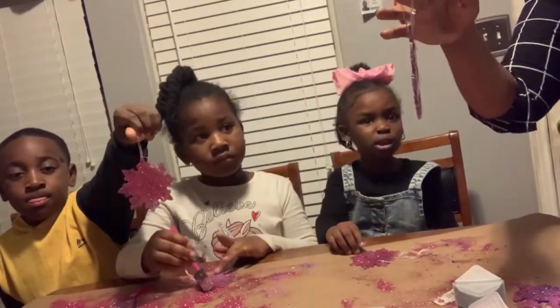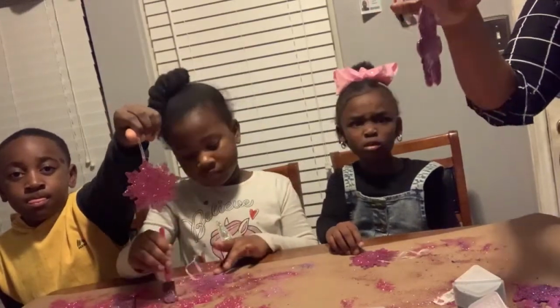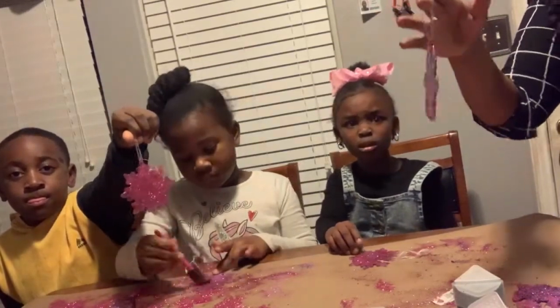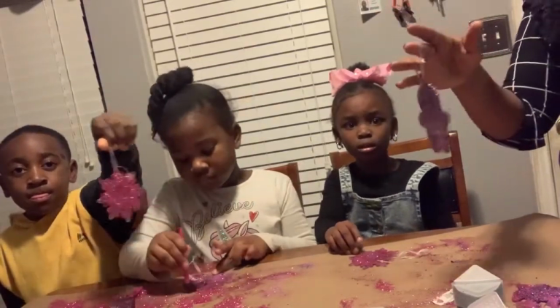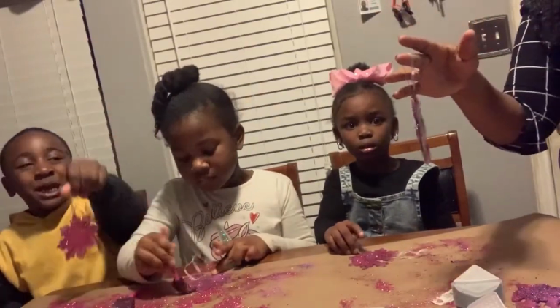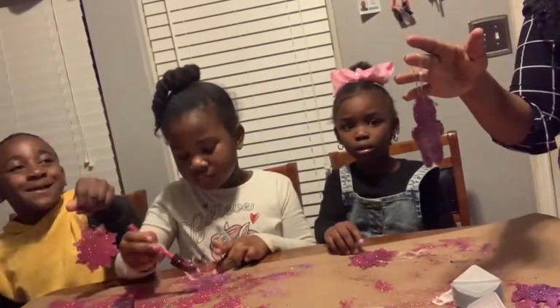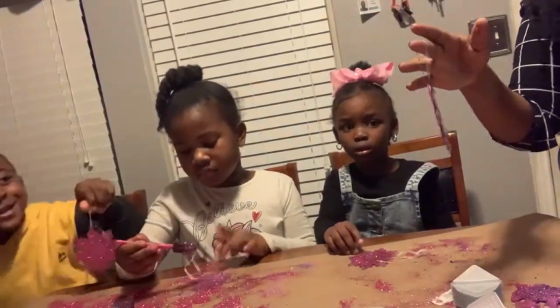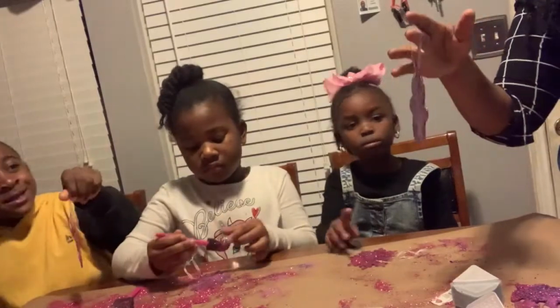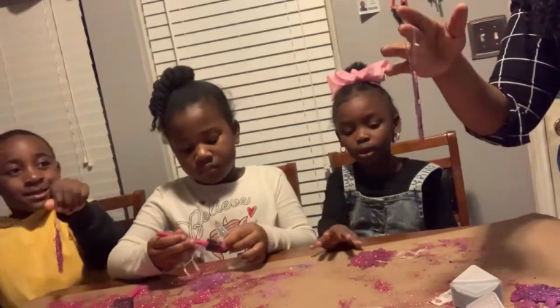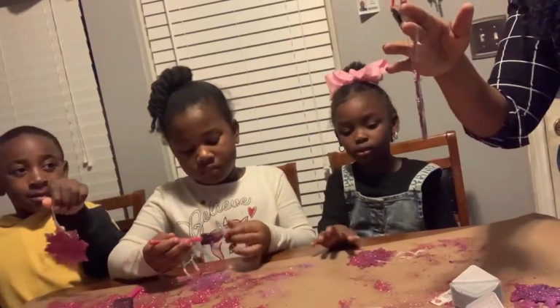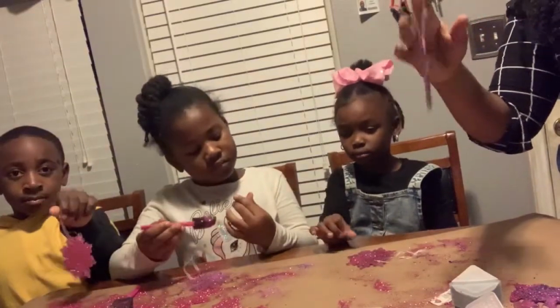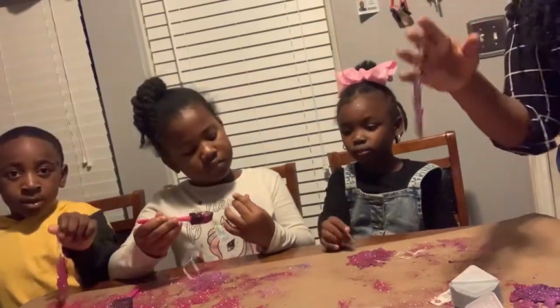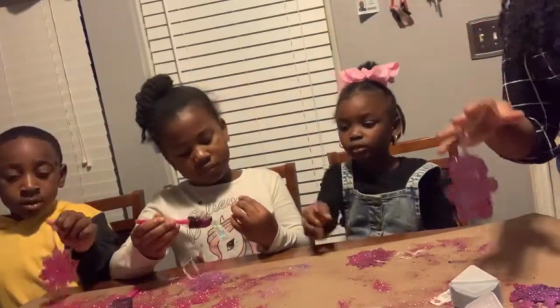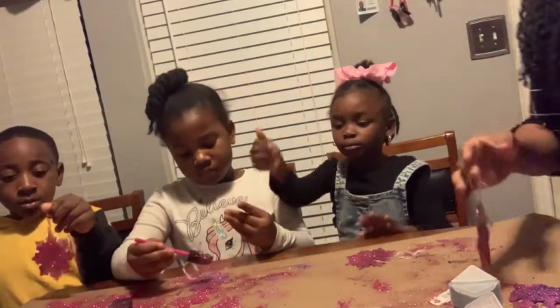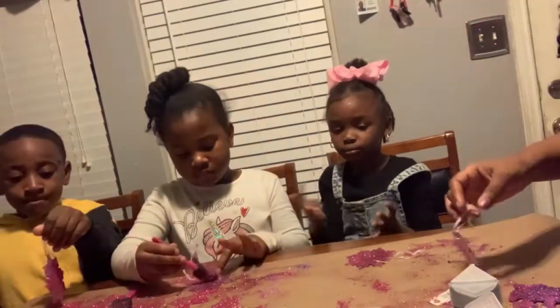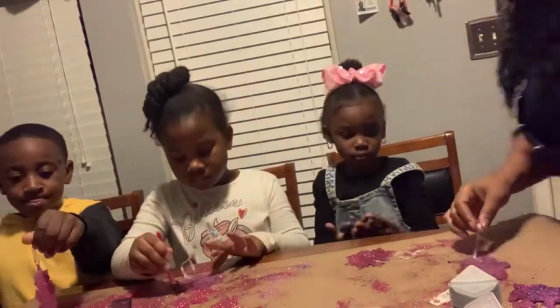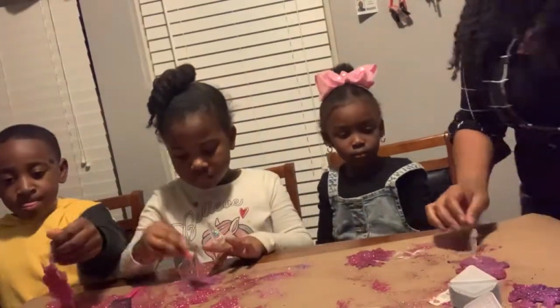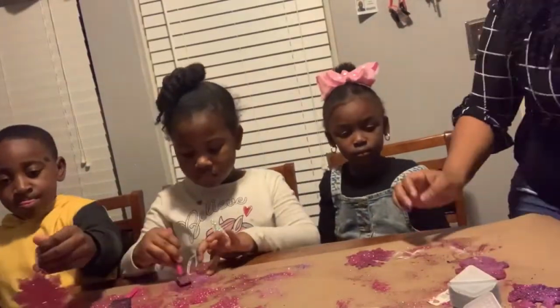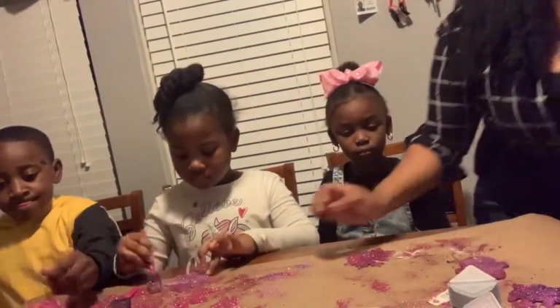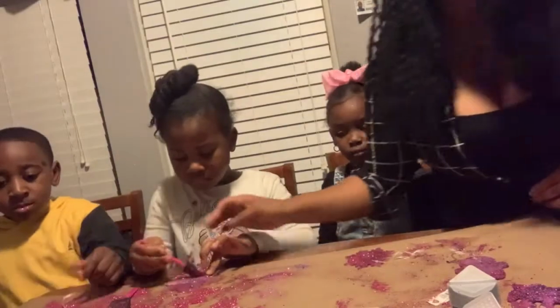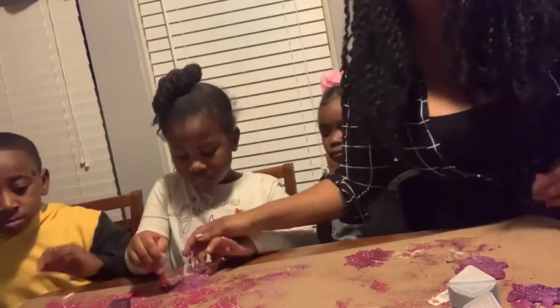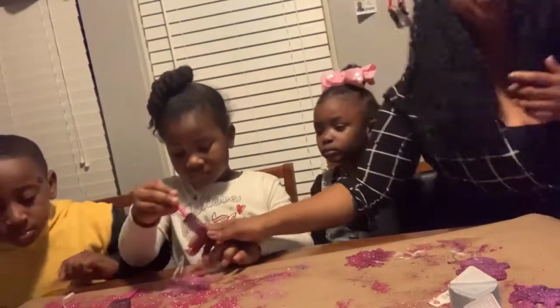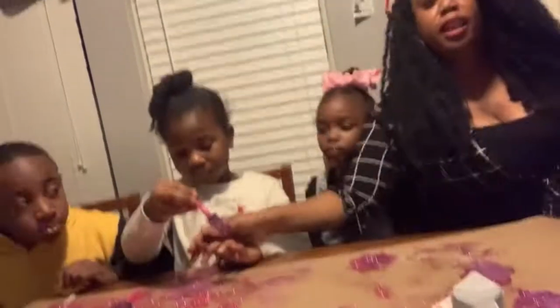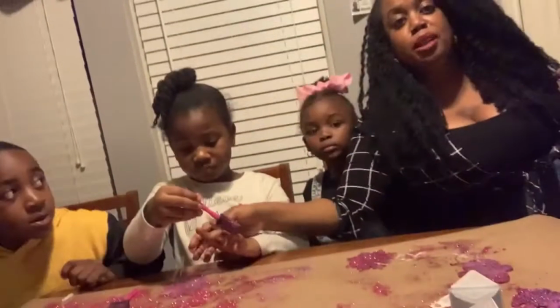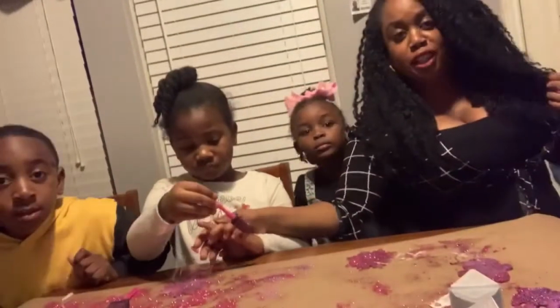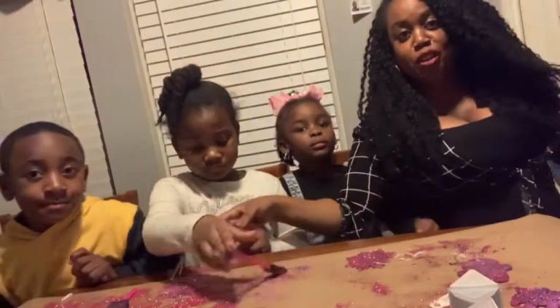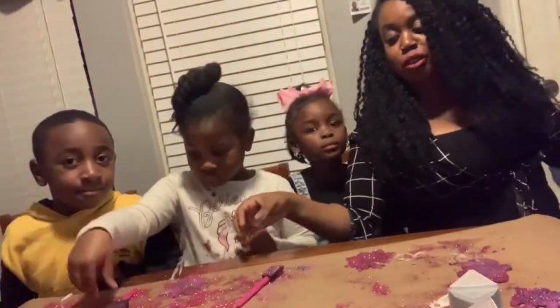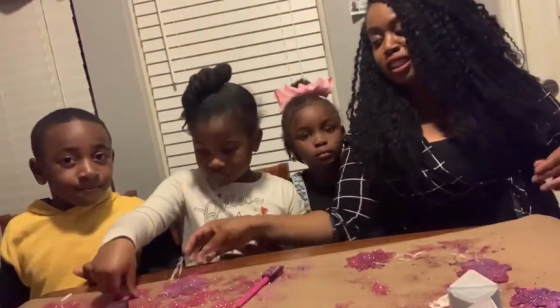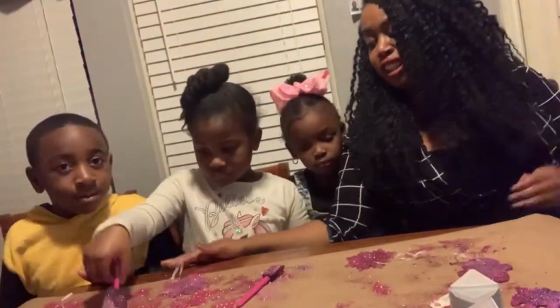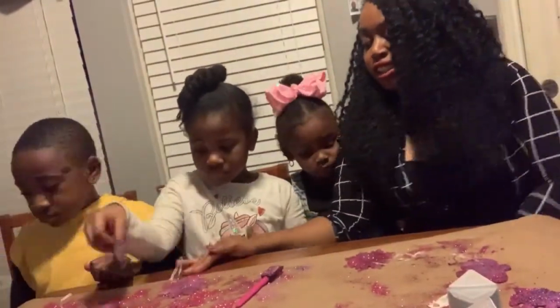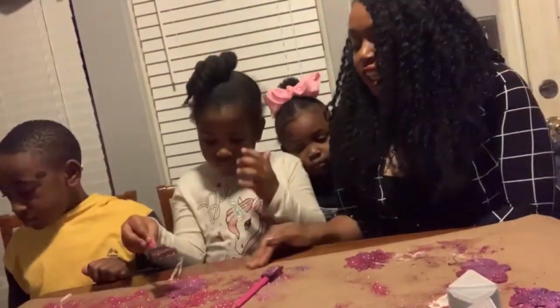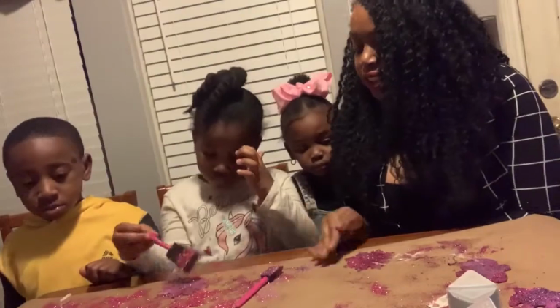So this is a cool little activity that you can do with the kids, and you have a way of keeping the glitter off your floor. Did you guys have fun? Yeah!